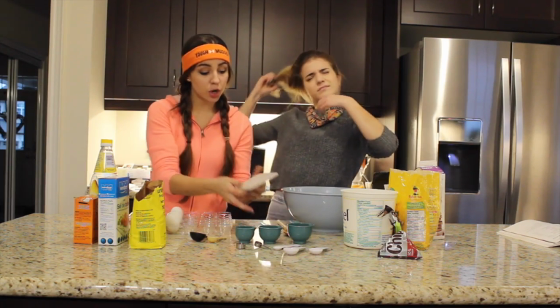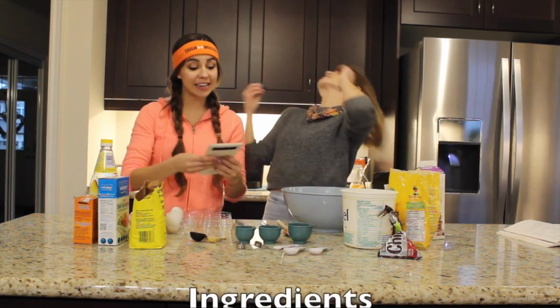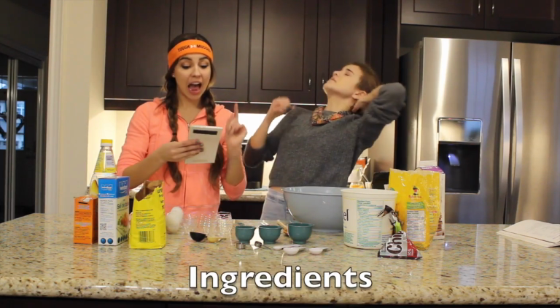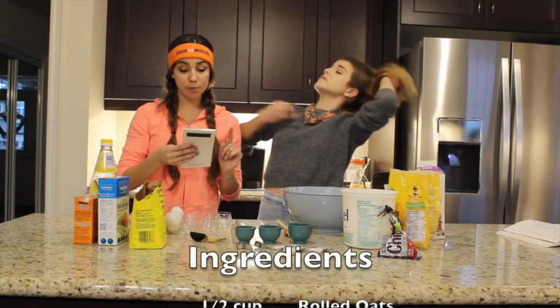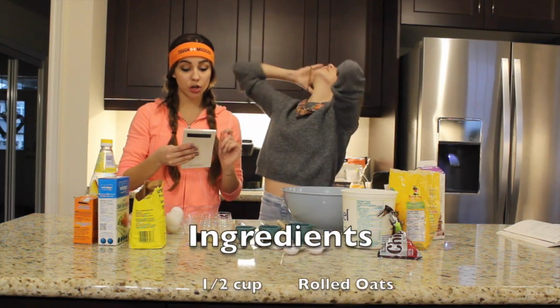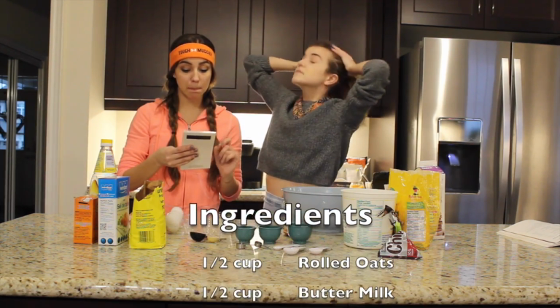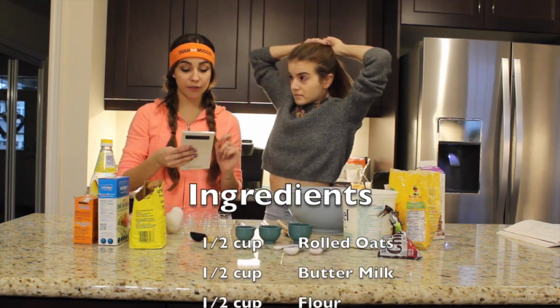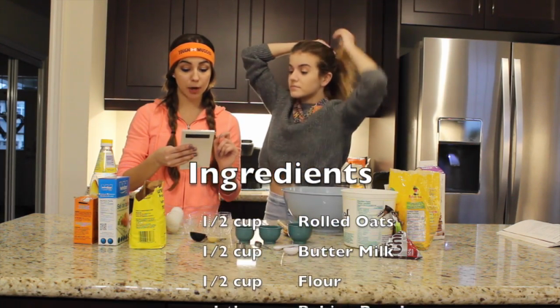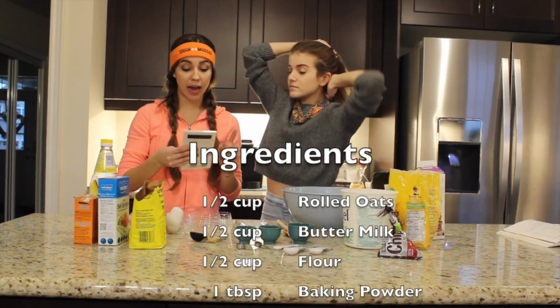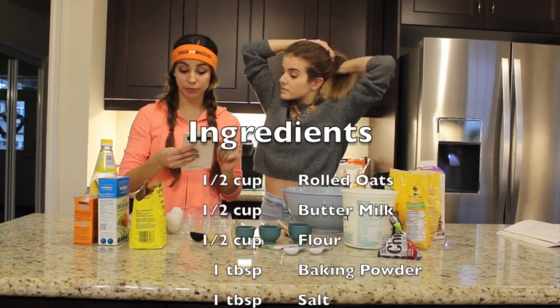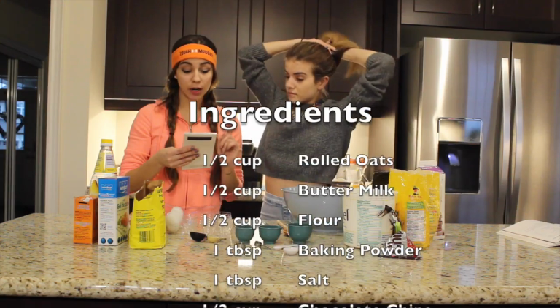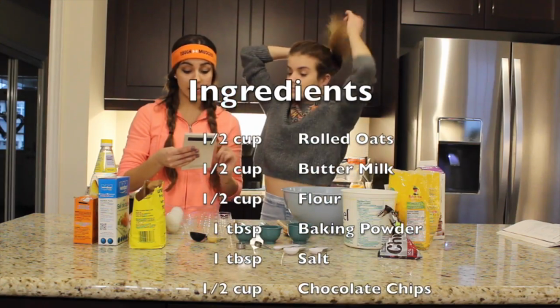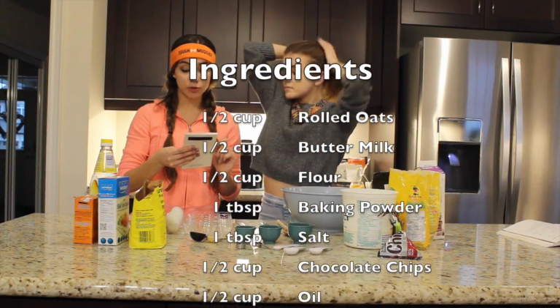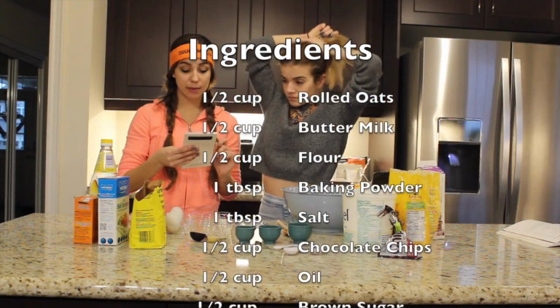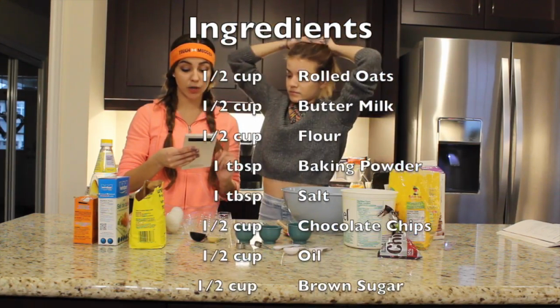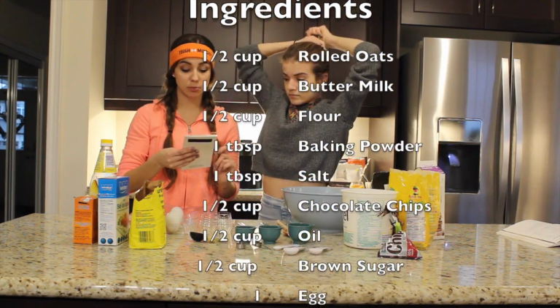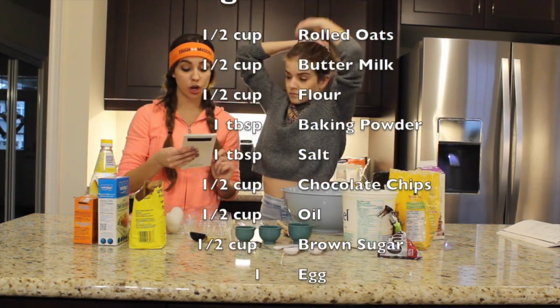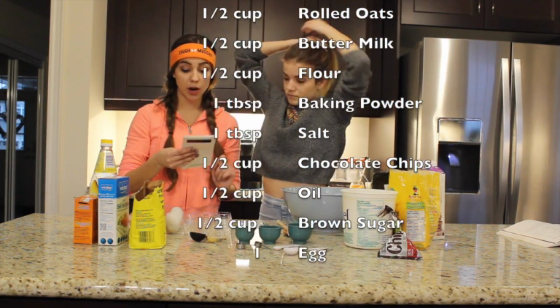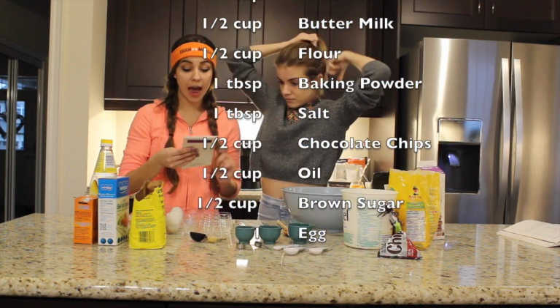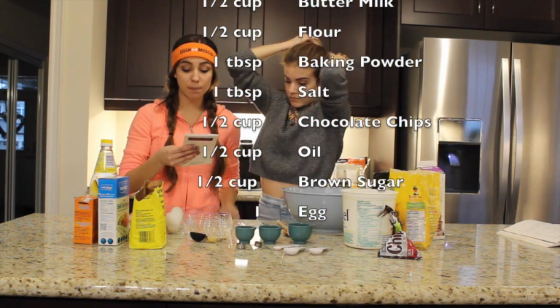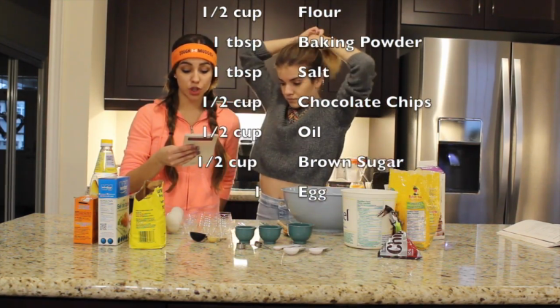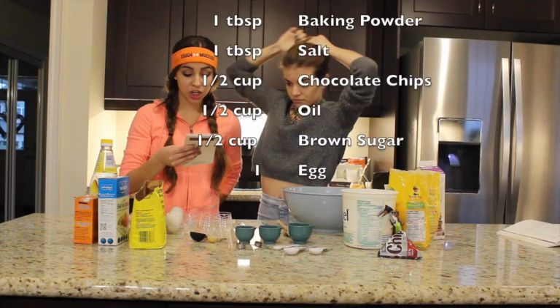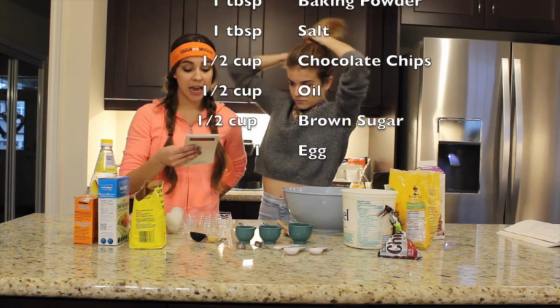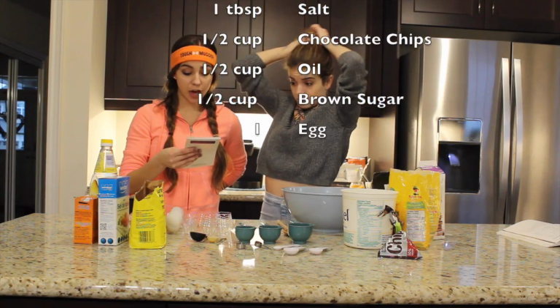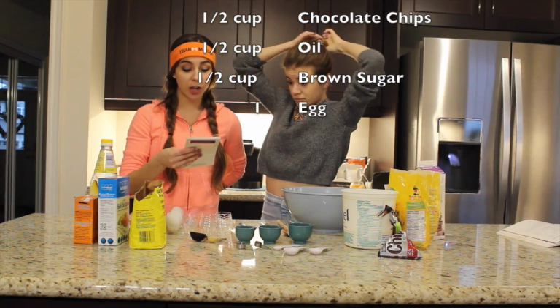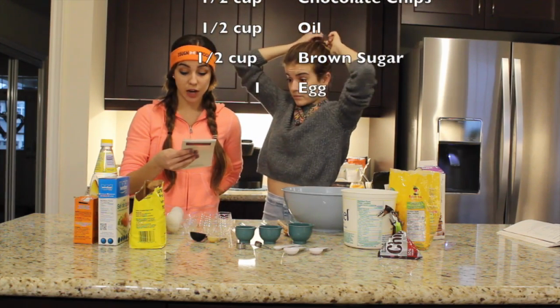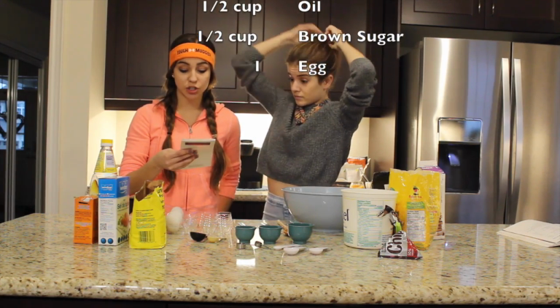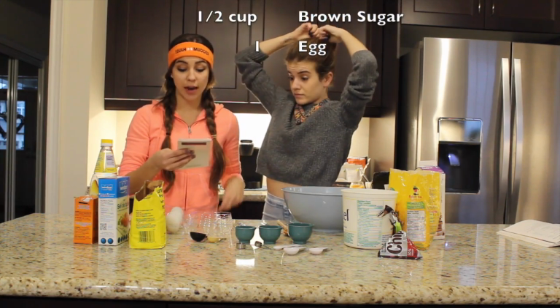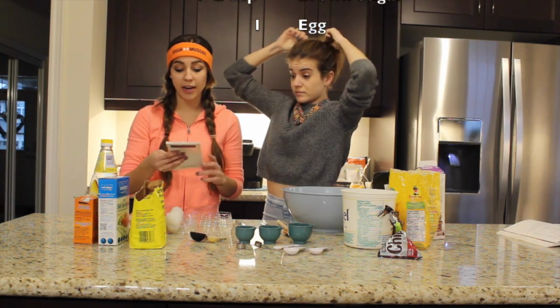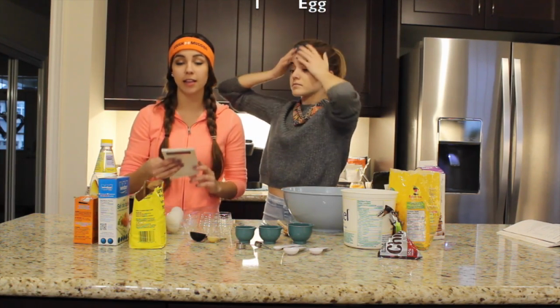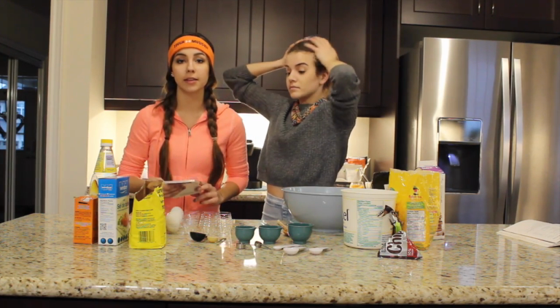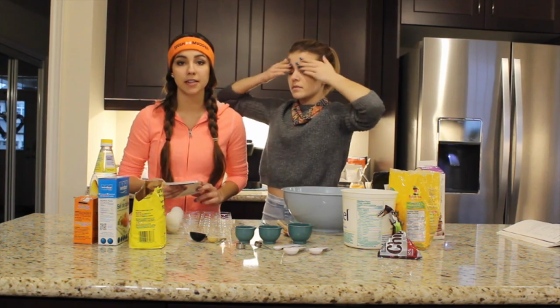So we need half a cup of rolled oats, half a cup of buttermilk, half a cup of flour, a tablespoon of baking powder, one tablespoon of salt, half a cup of chocolate chips, half a cup of oil, half a cup of brown sugar, and one egg lightly beaten.